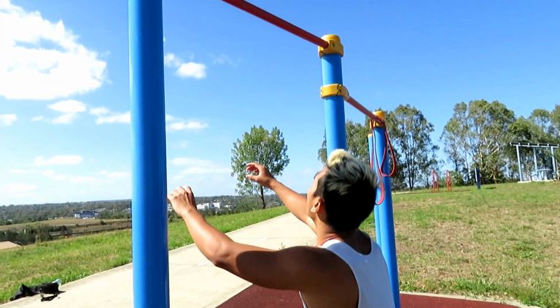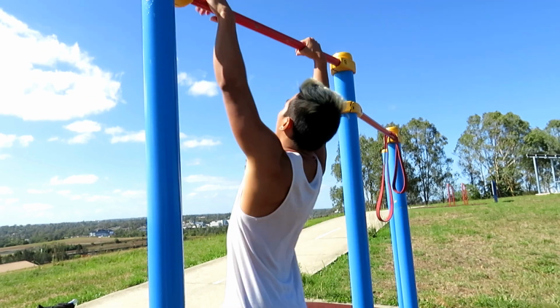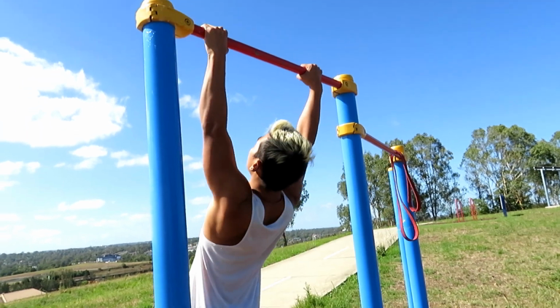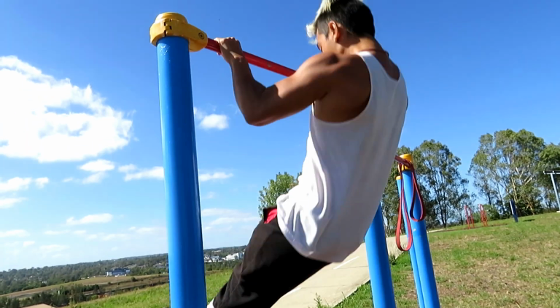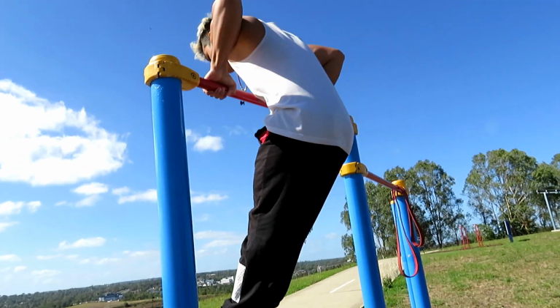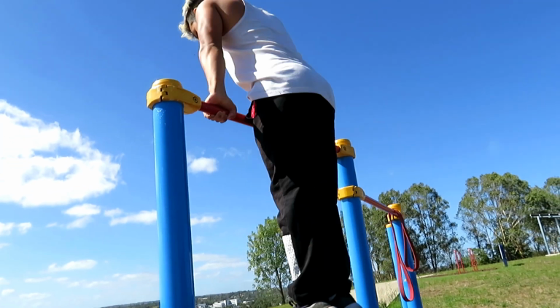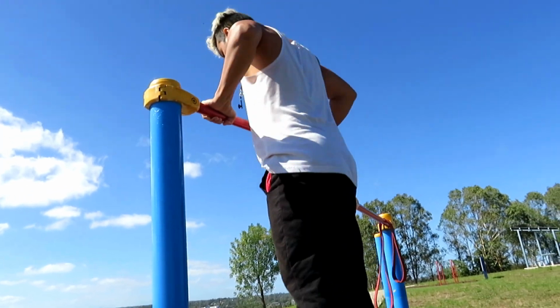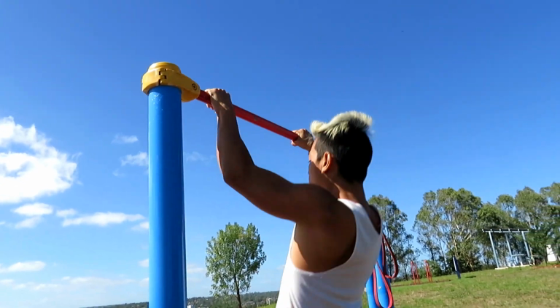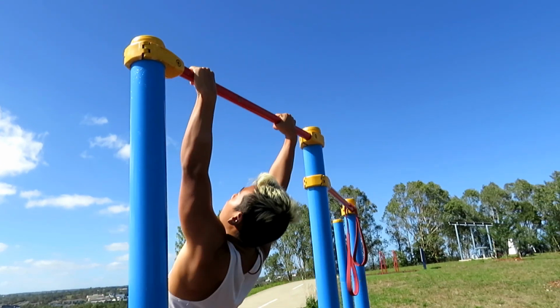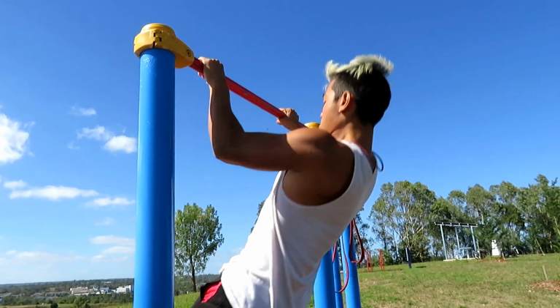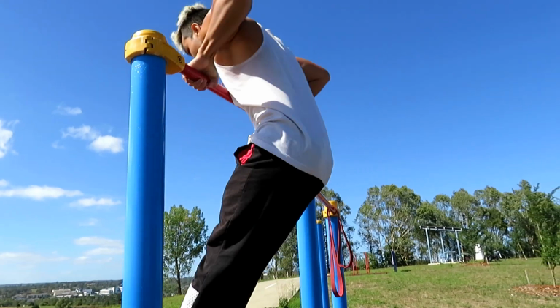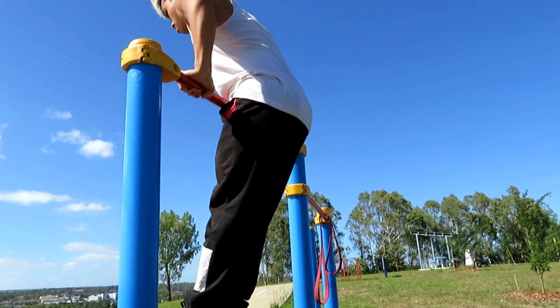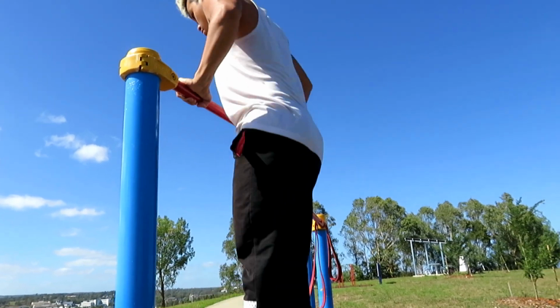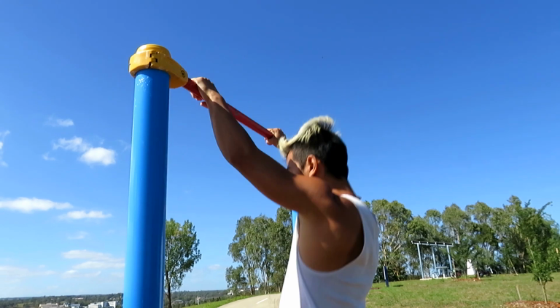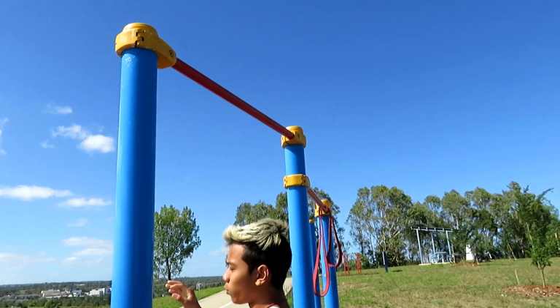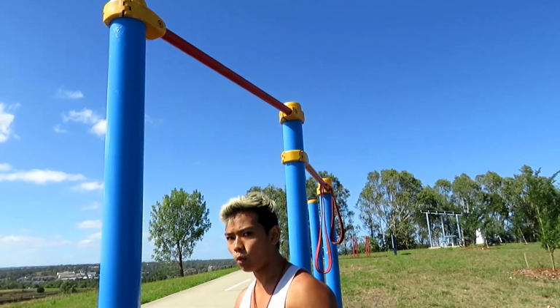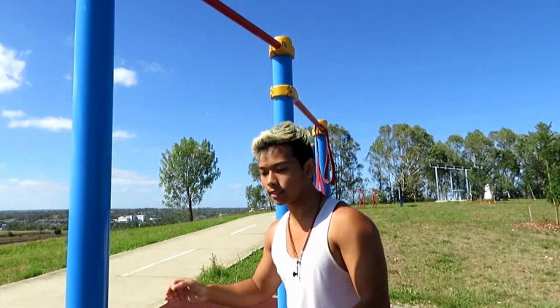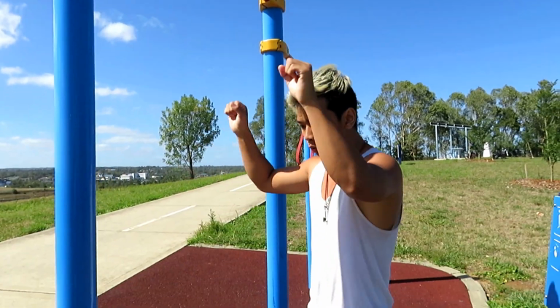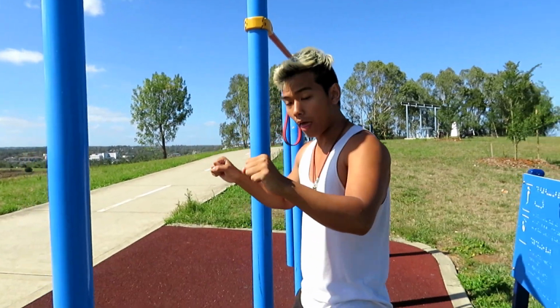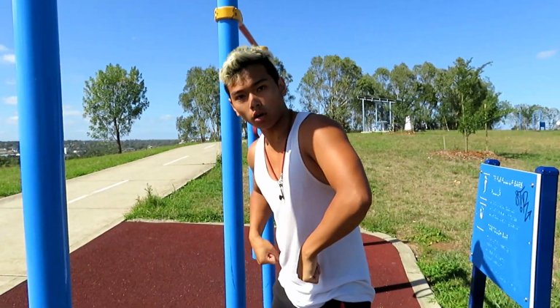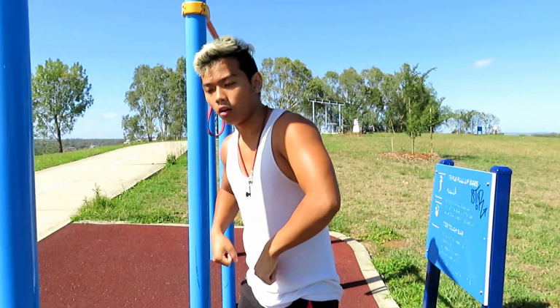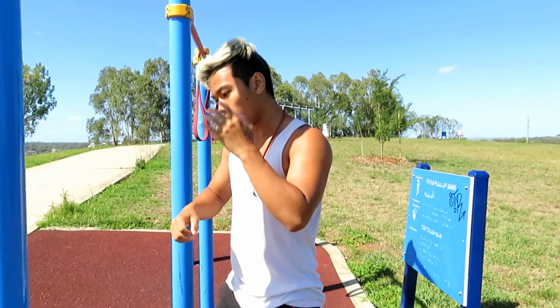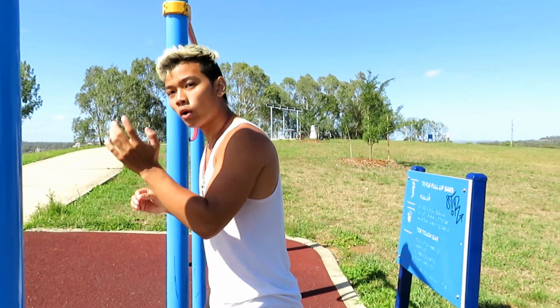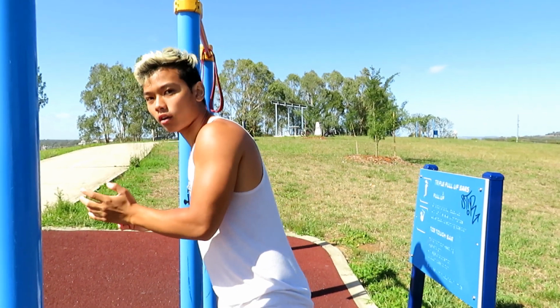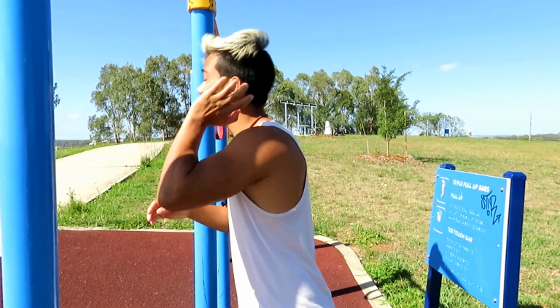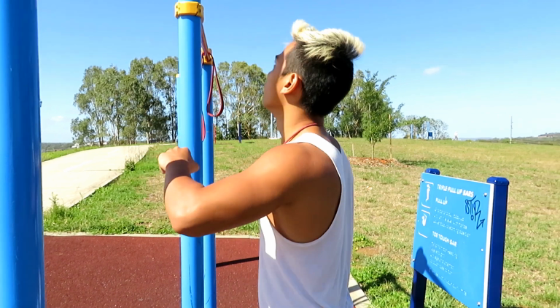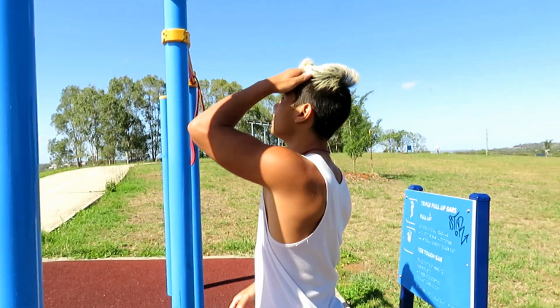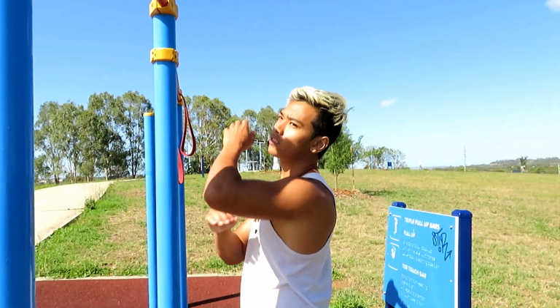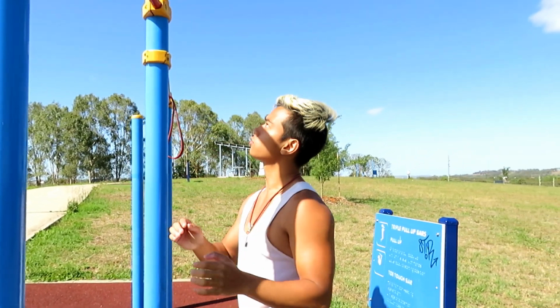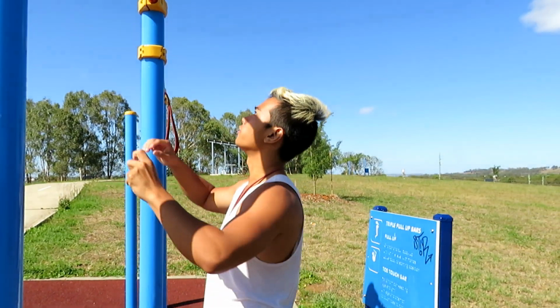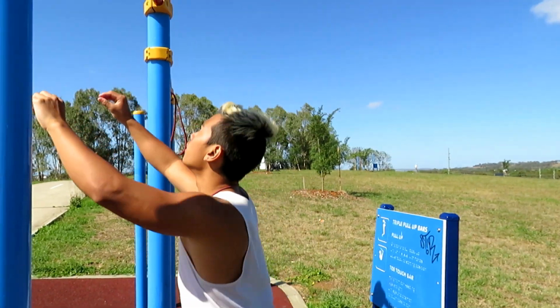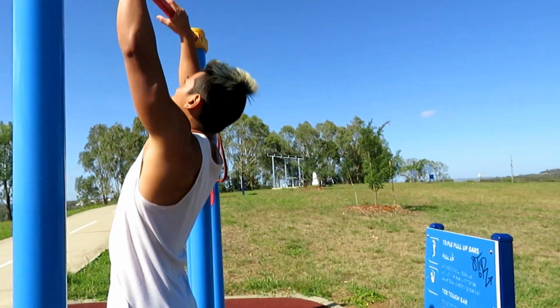I'll show you what a normal muscle up would look like. There's not much of a difference in appearance, but when you emphasize the crocodile pull up, that's when it feels a lot better. With the normal one, it's pull up and then crocodile — but you want to start with the crocodile first. So this is the difference.